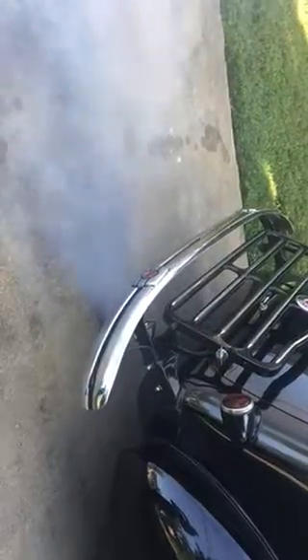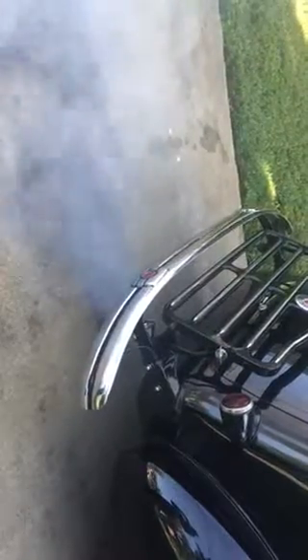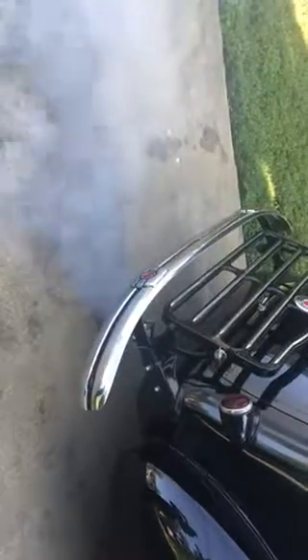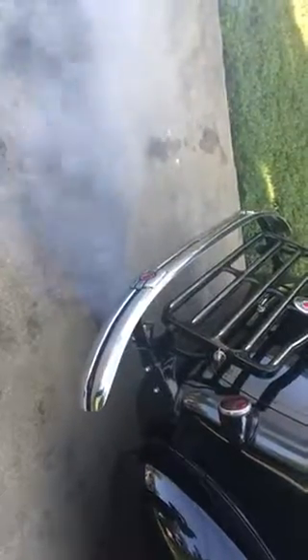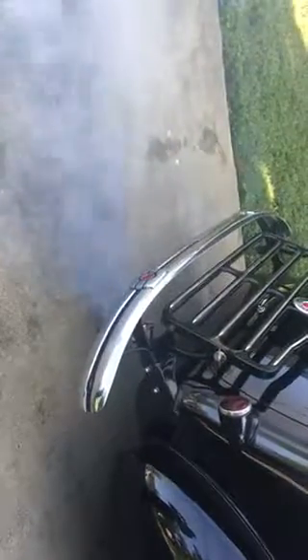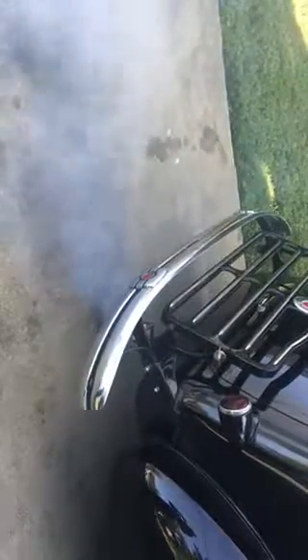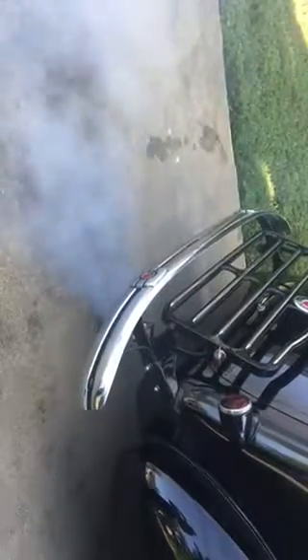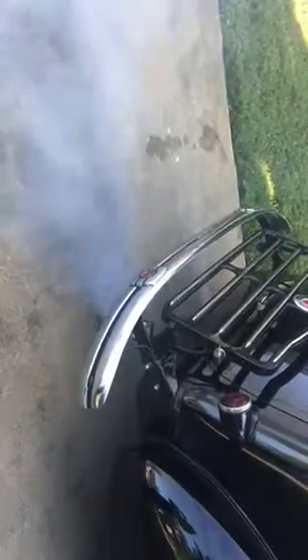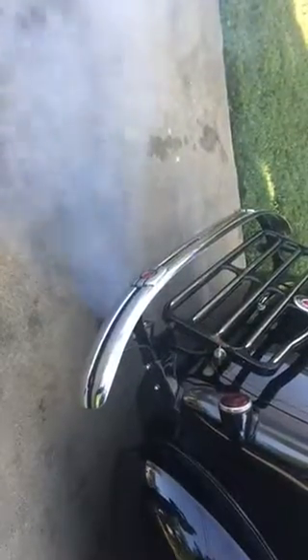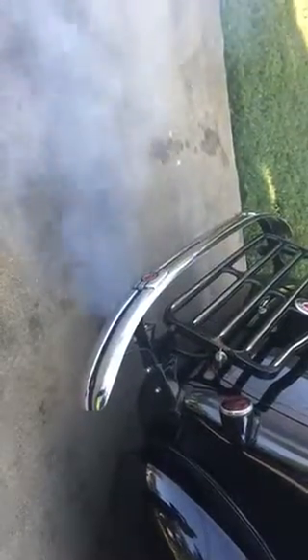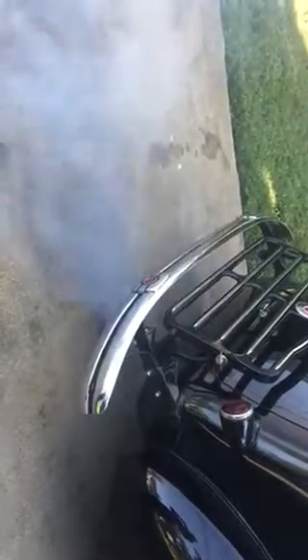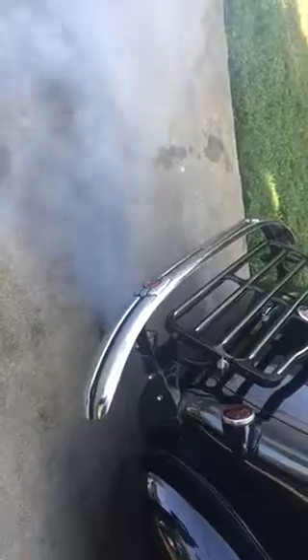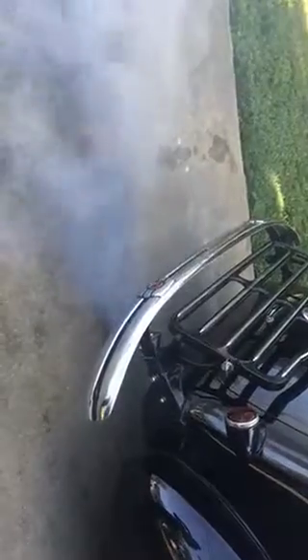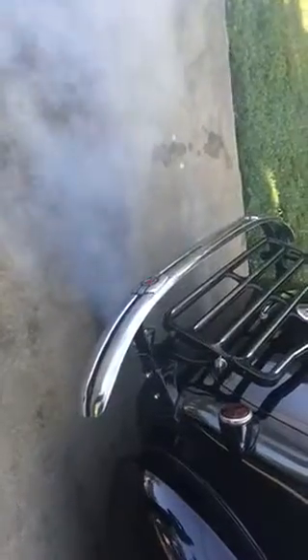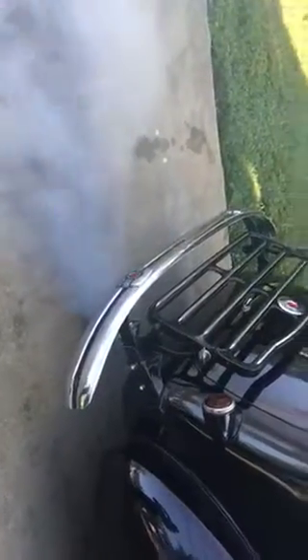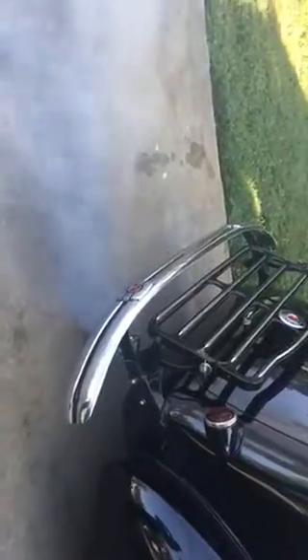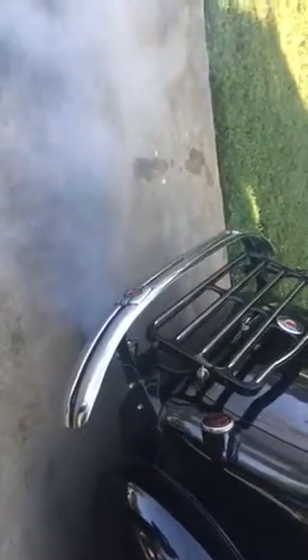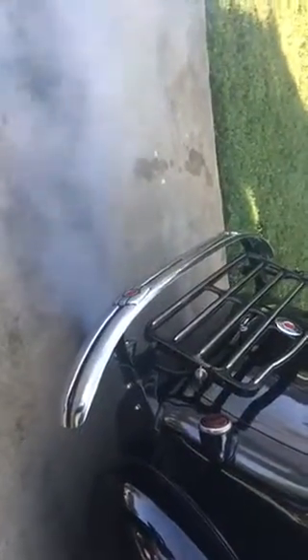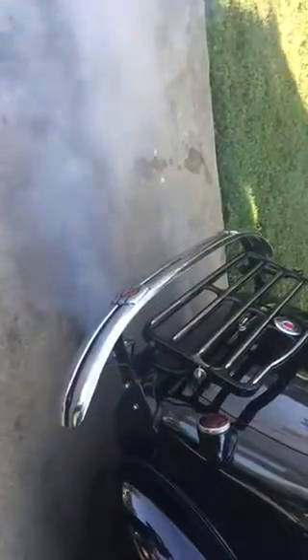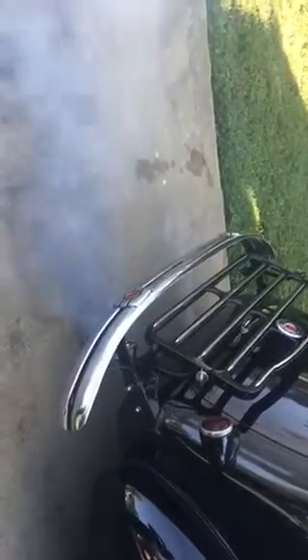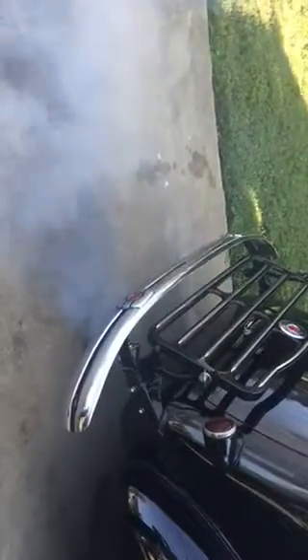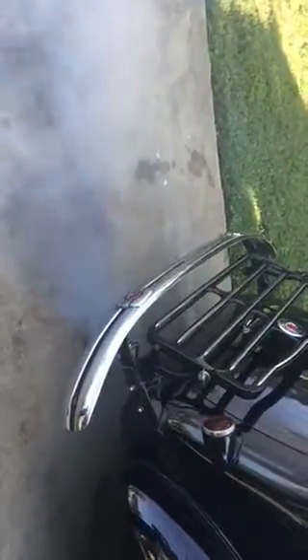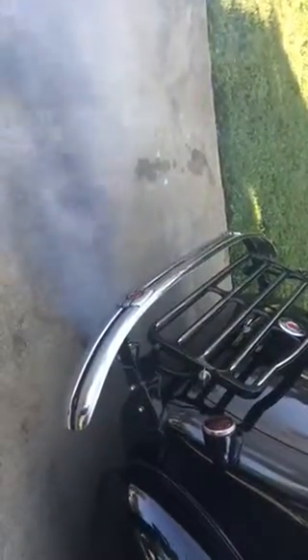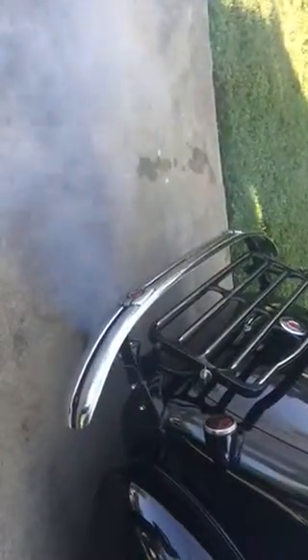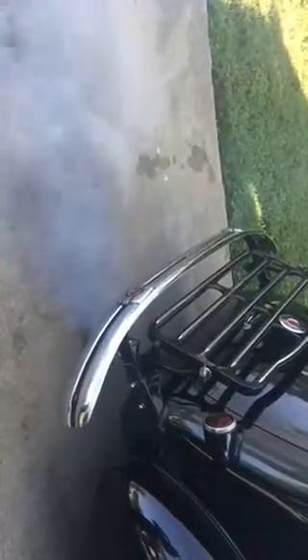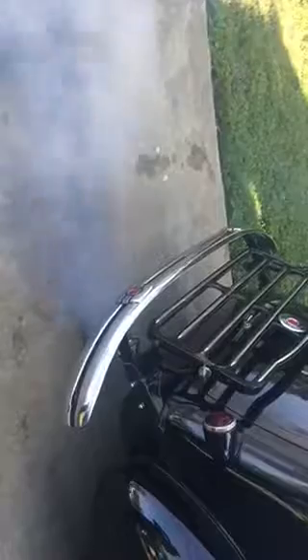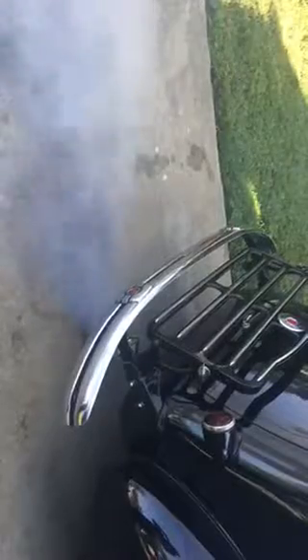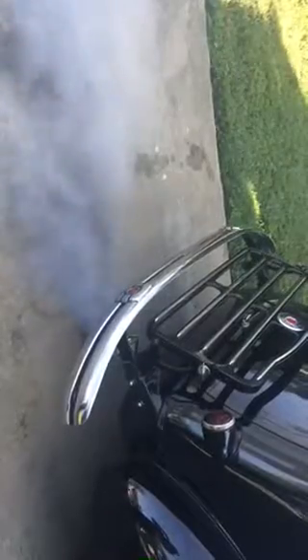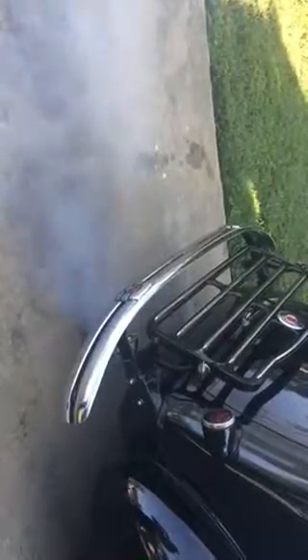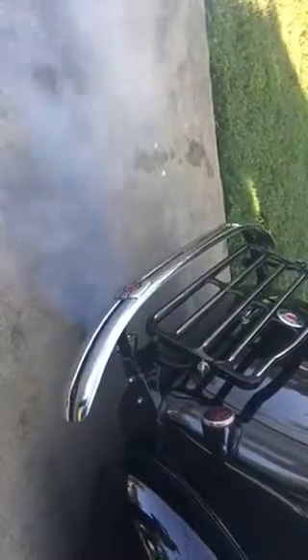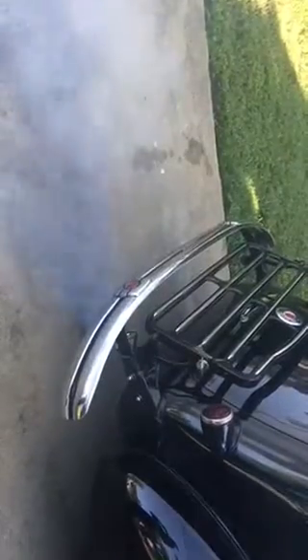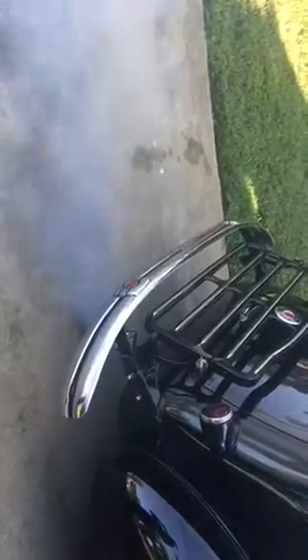I just started it up about 10 minutes ago. It's still smoking like hell — when I first started it up, you wouldn't believe how much it was smoking. I had to just let it run through for about an hour.